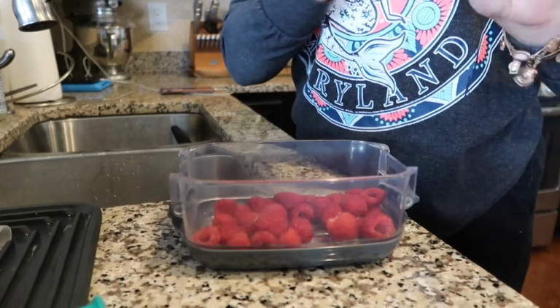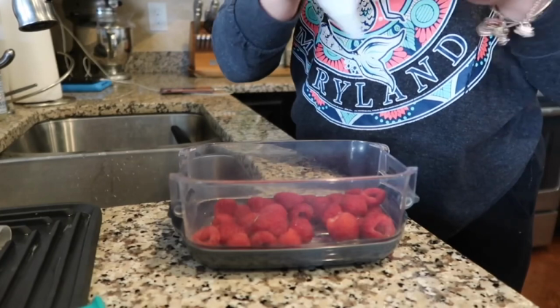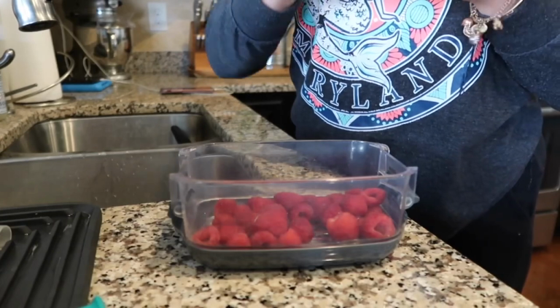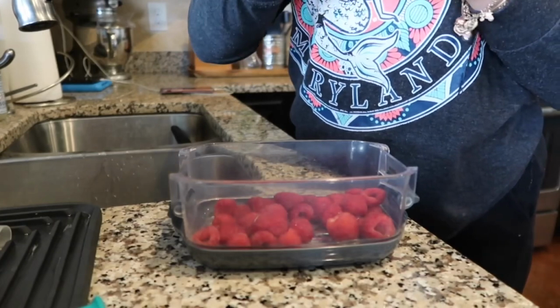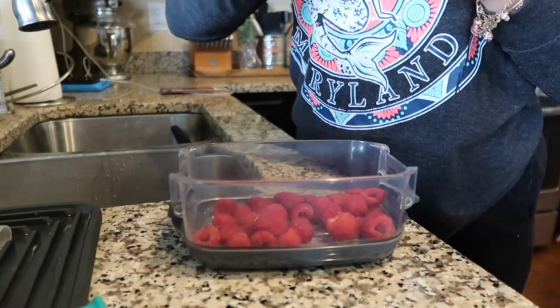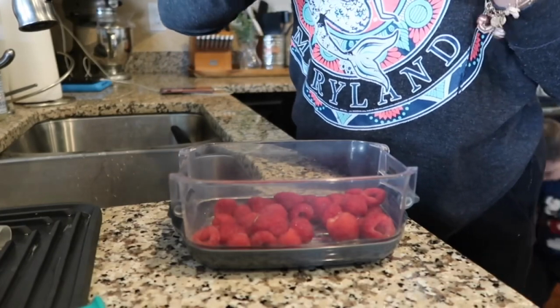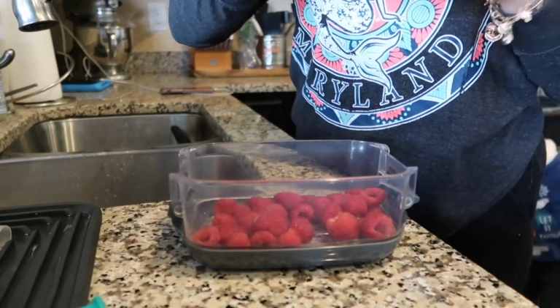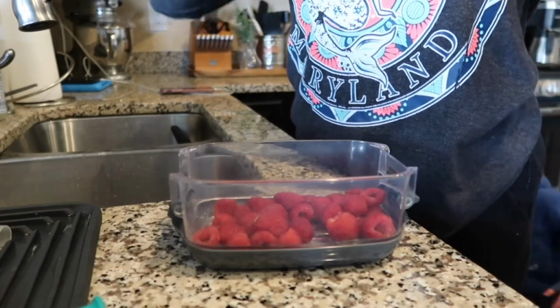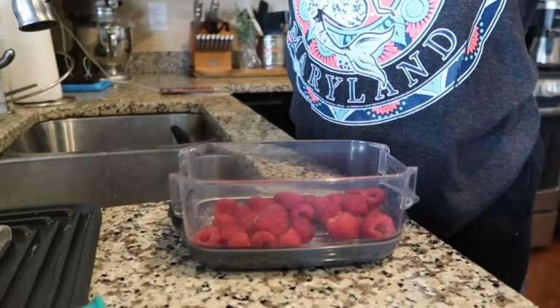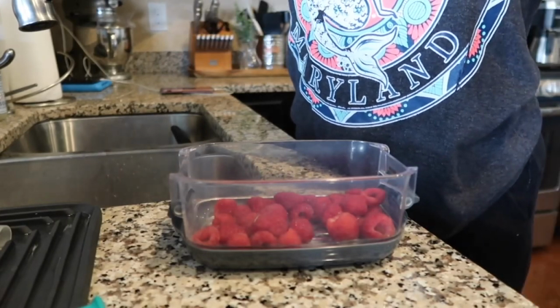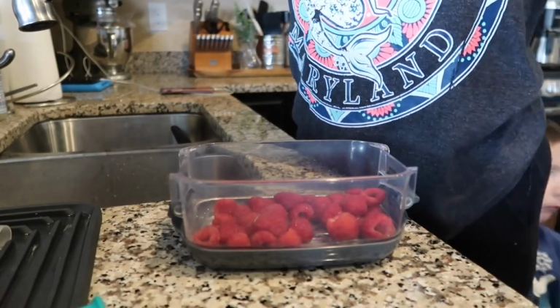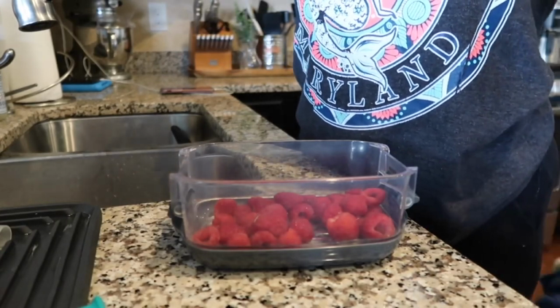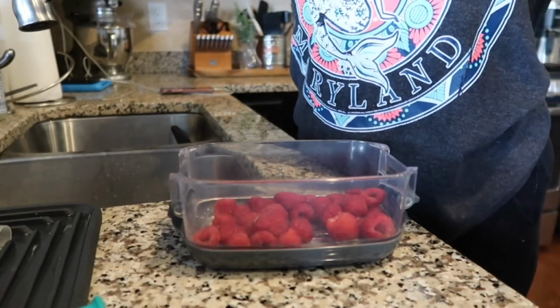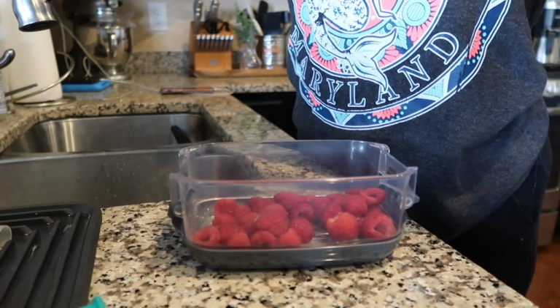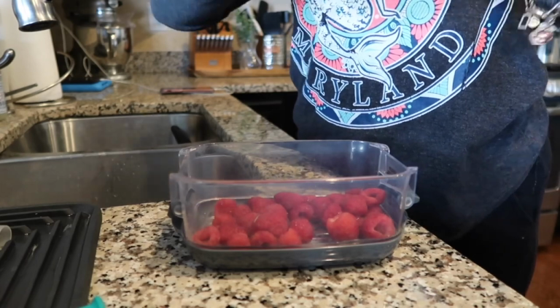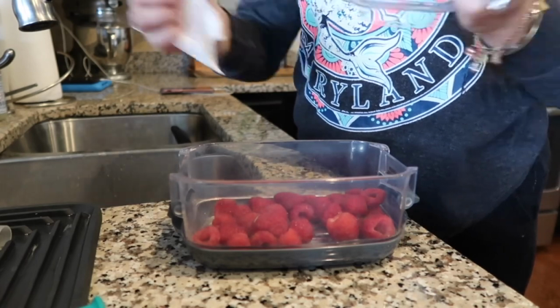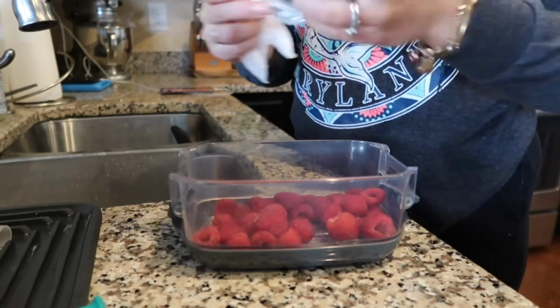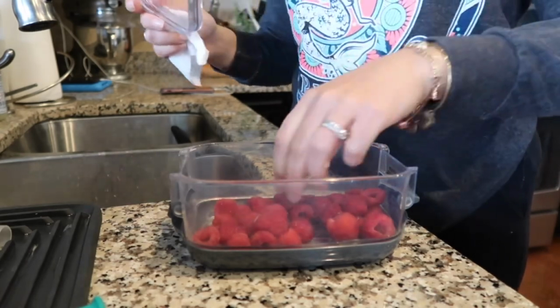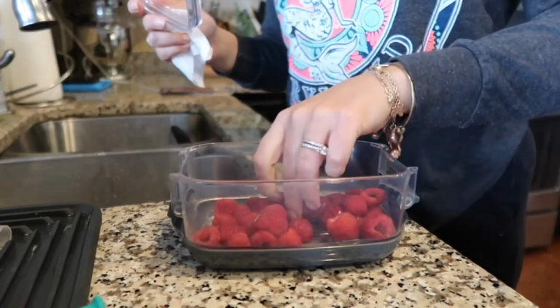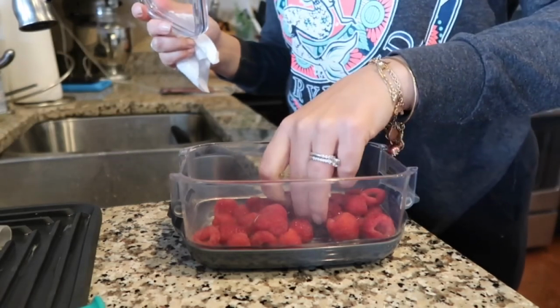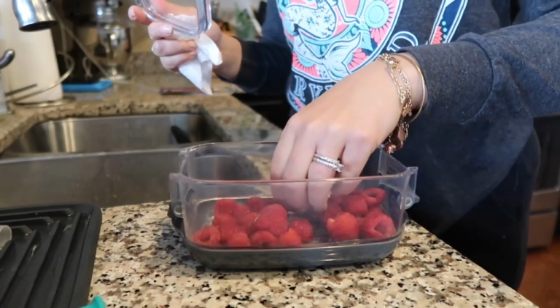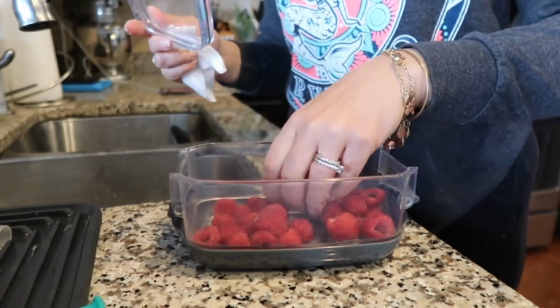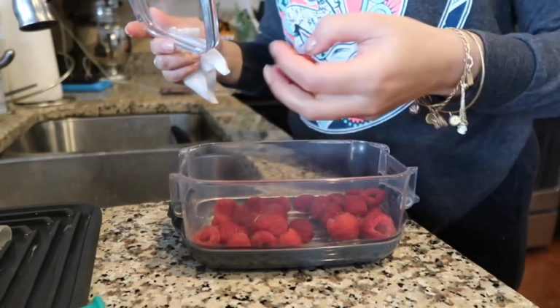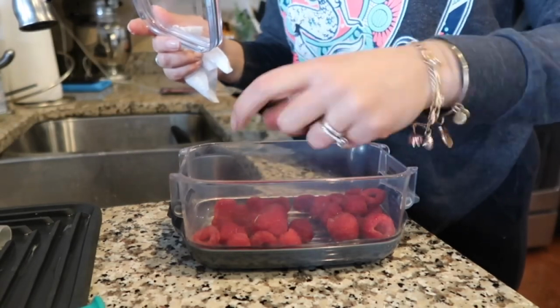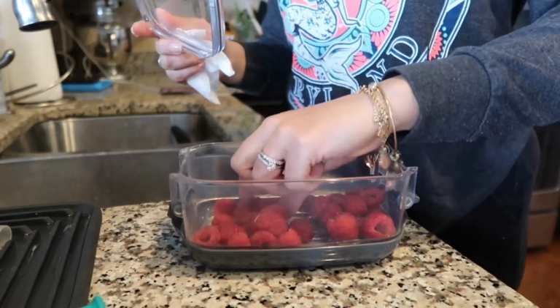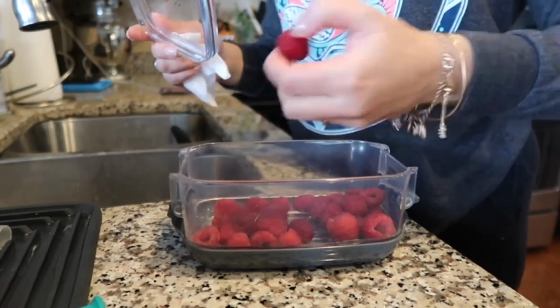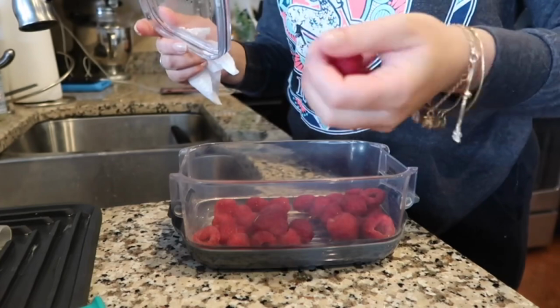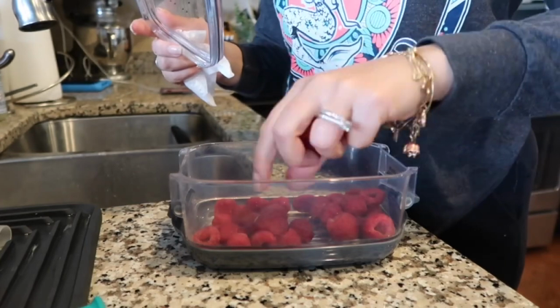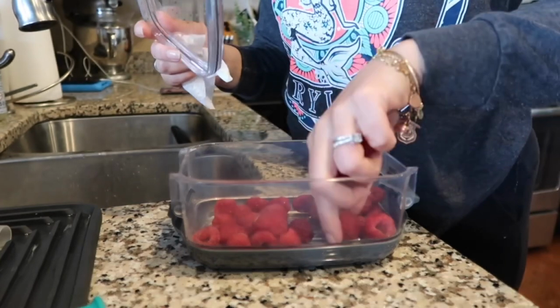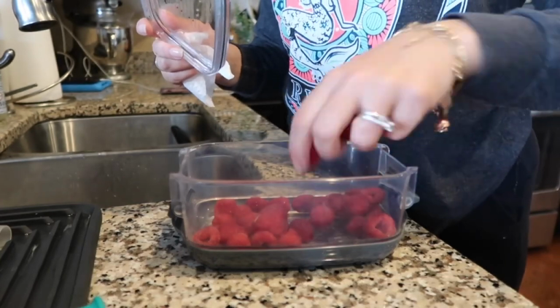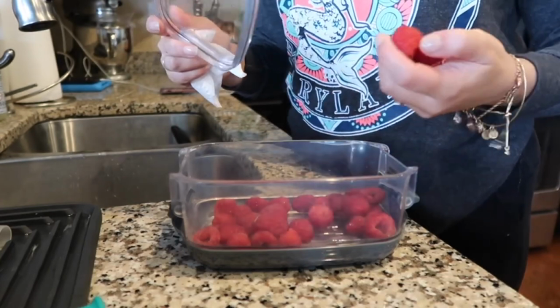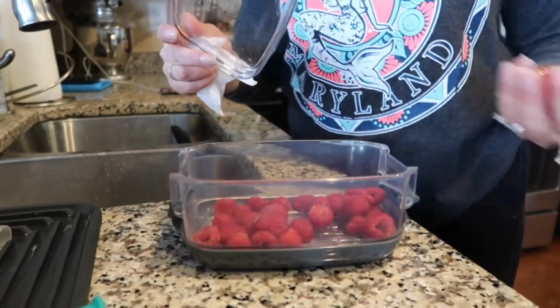I'm first going to start by washing all of my berries and putting them into these containers from Costco, which are amazing. They keep my fruit fresh for so much longer, and my lettuce fresh for so much longer as well.